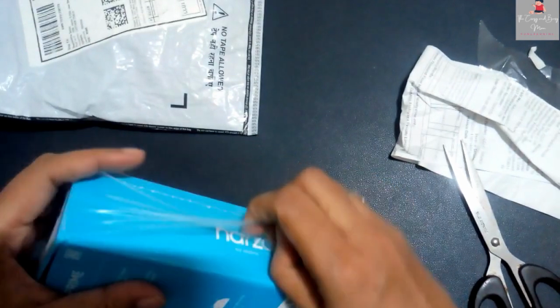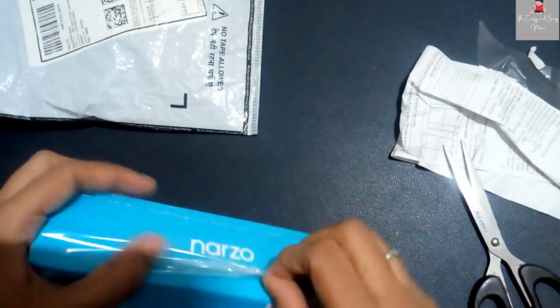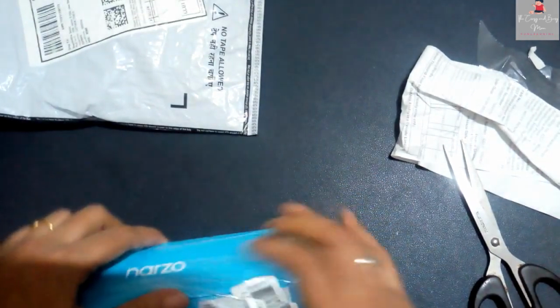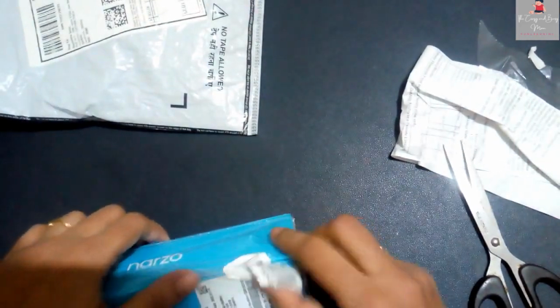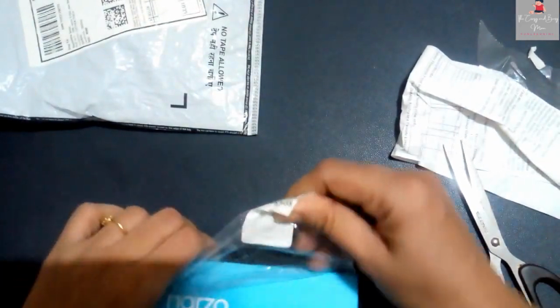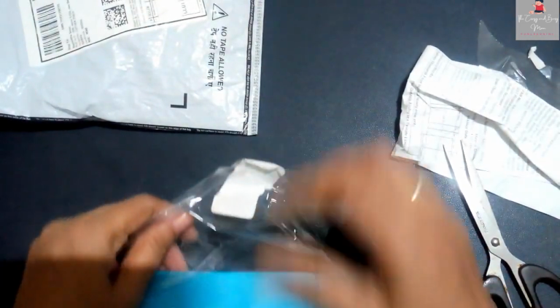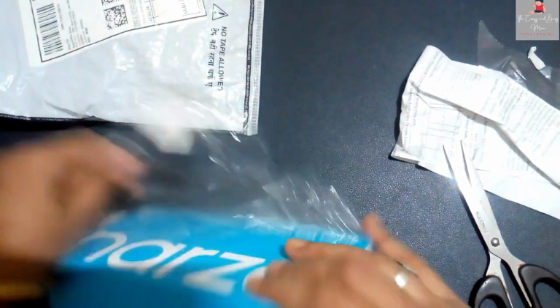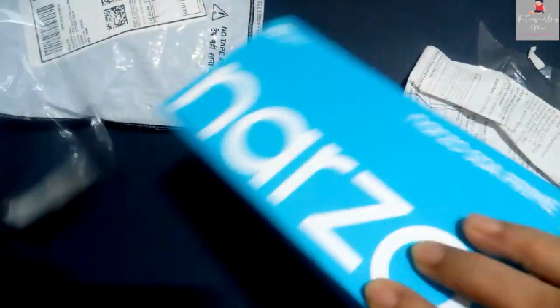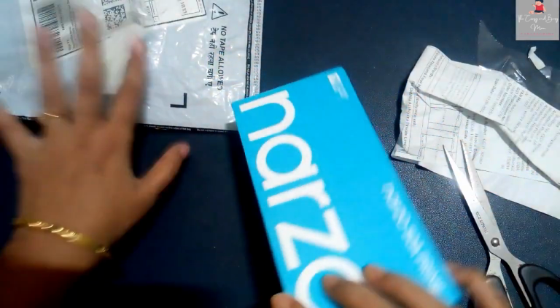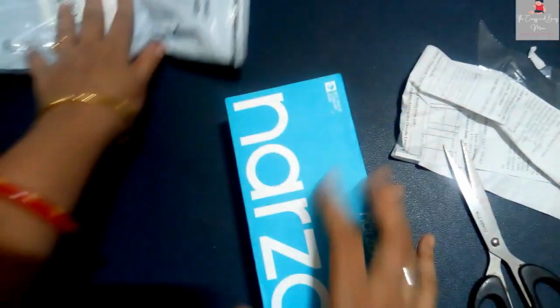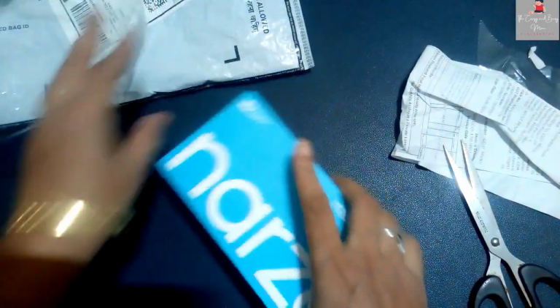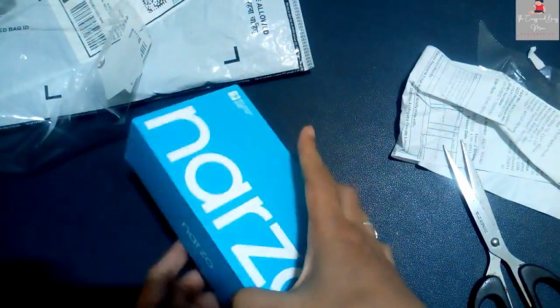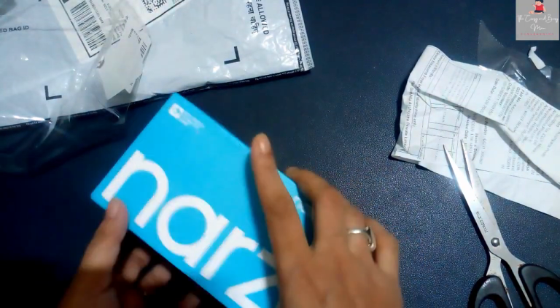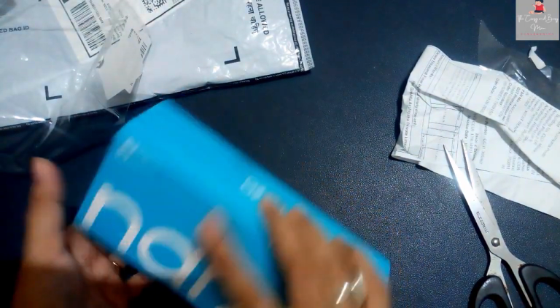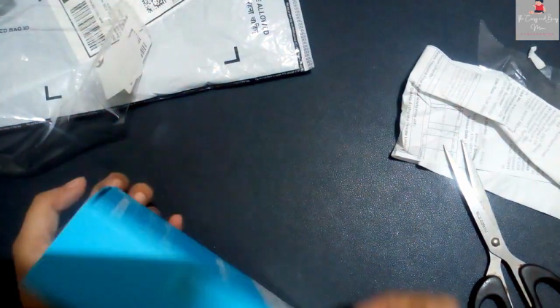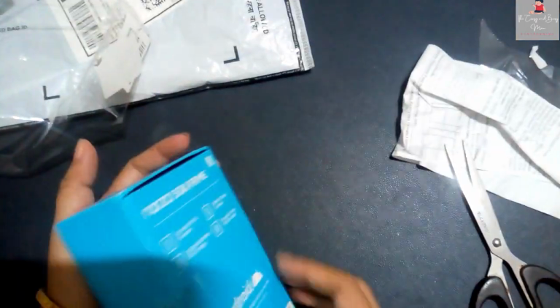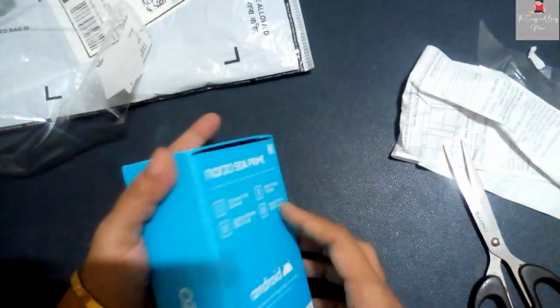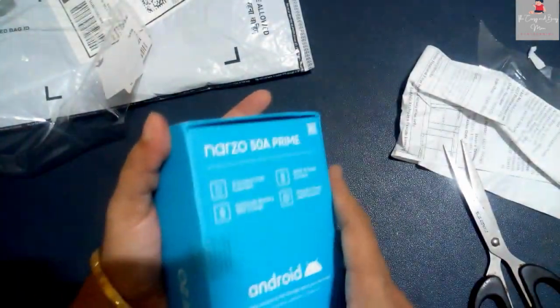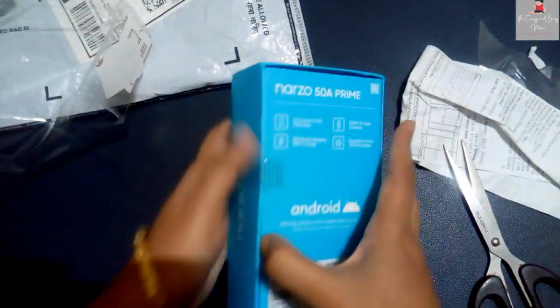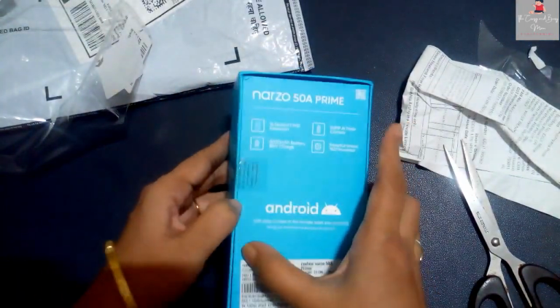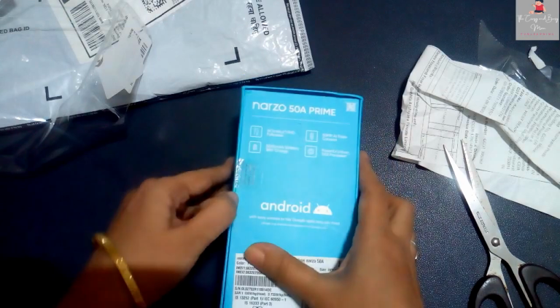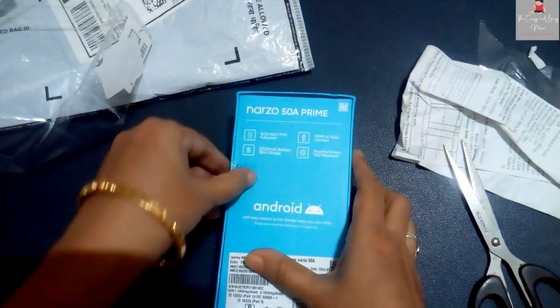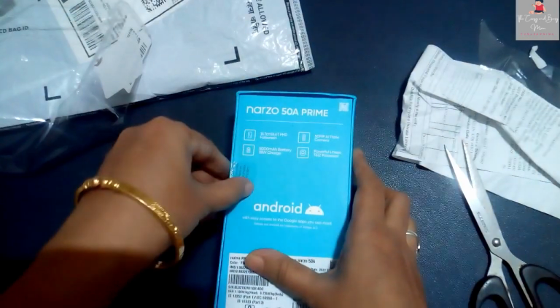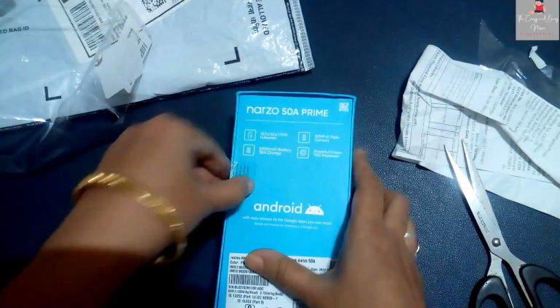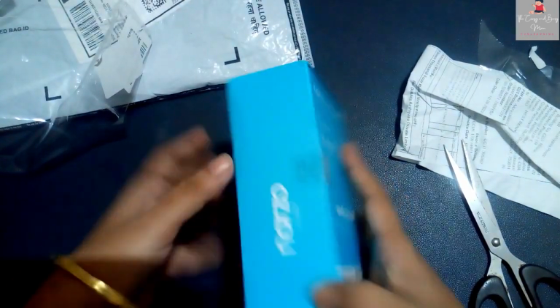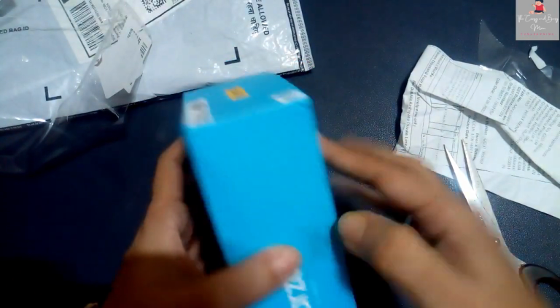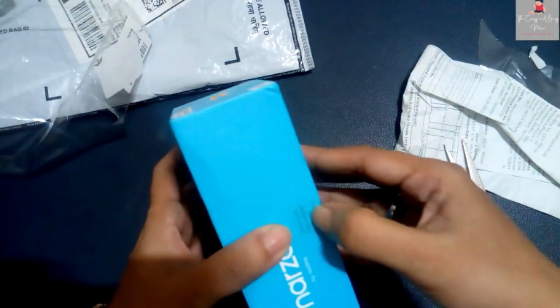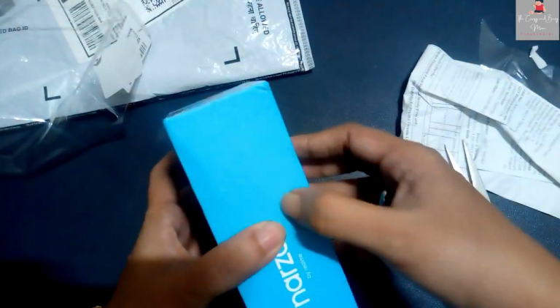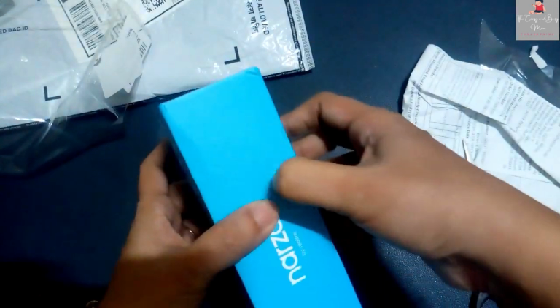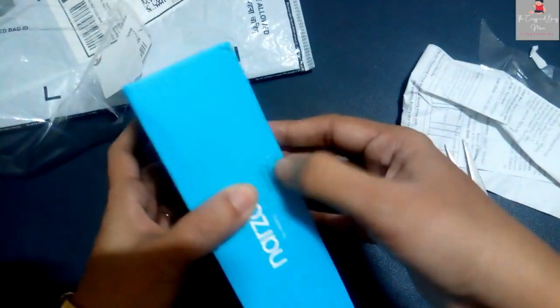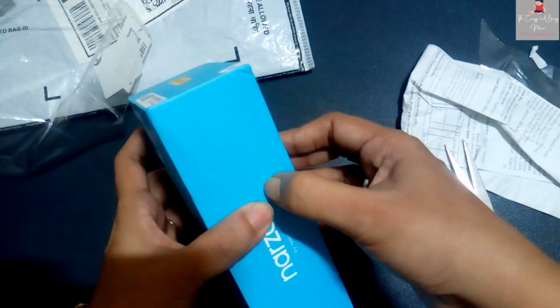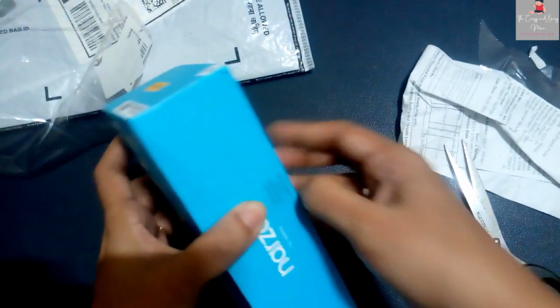On the top of it, there is no display in the blue color. There is a white color where you will get the price. Let's open it and see what we get.